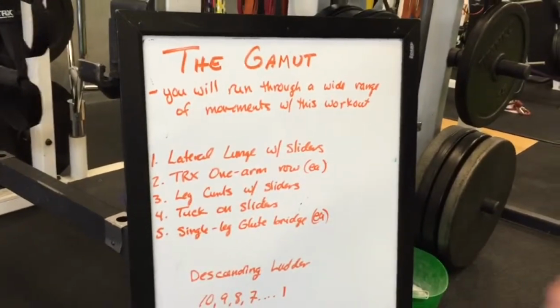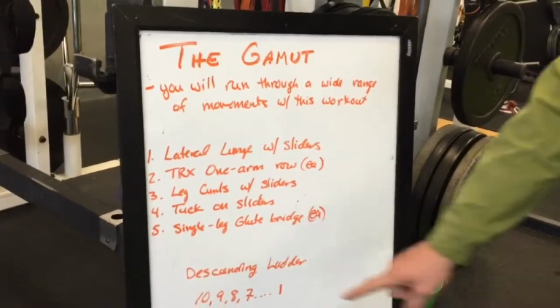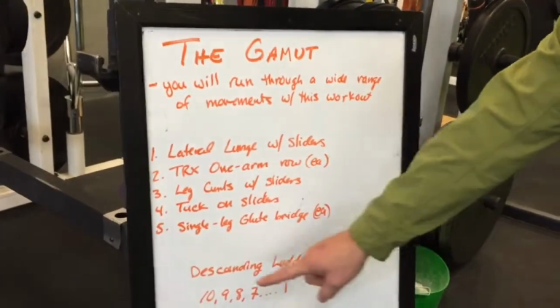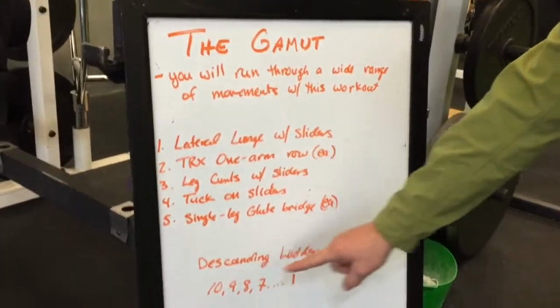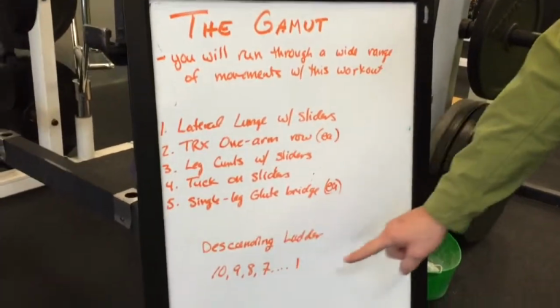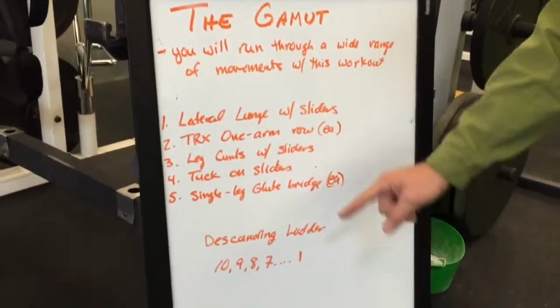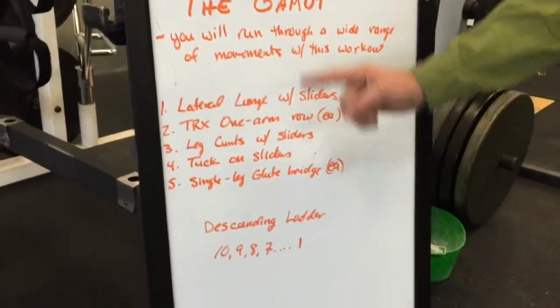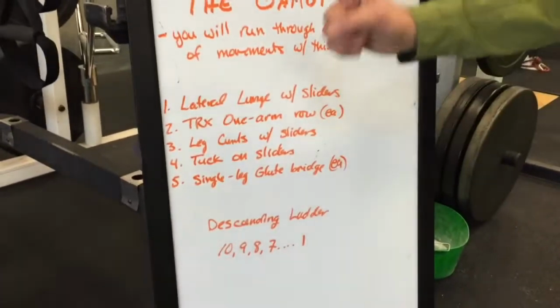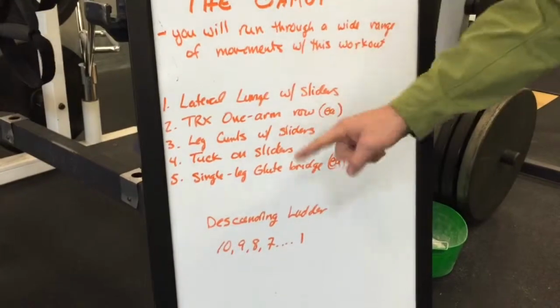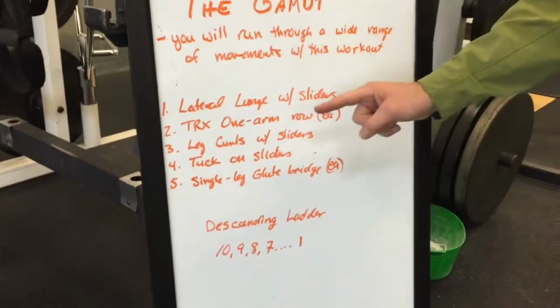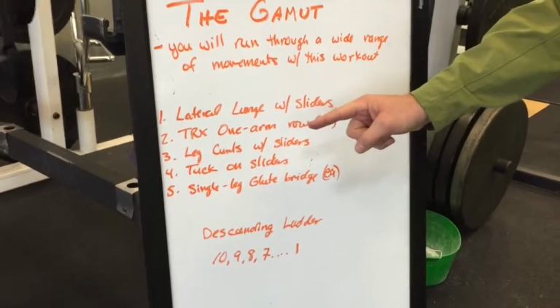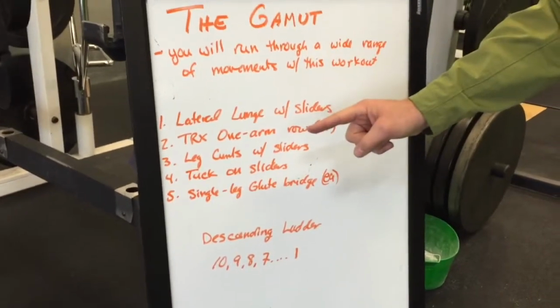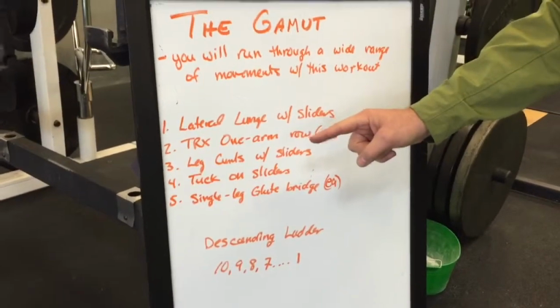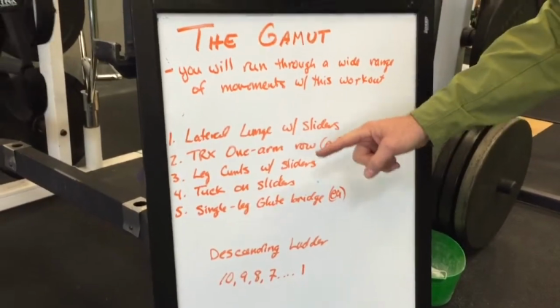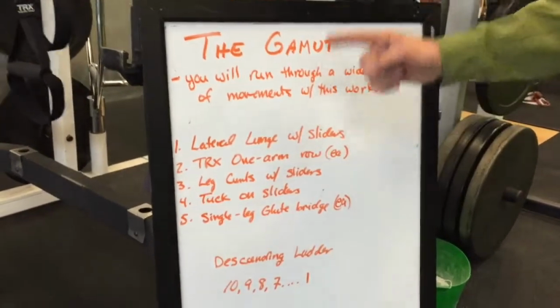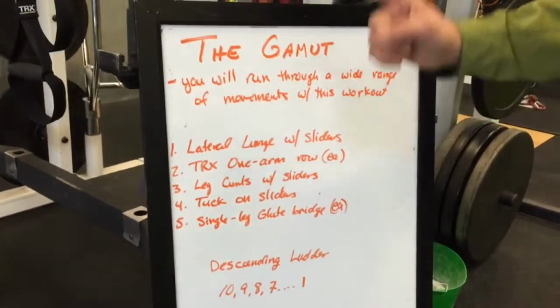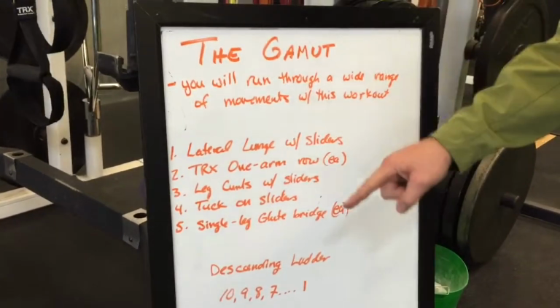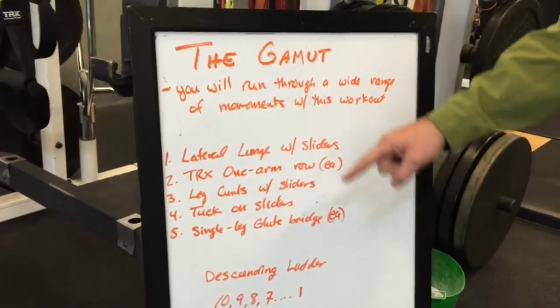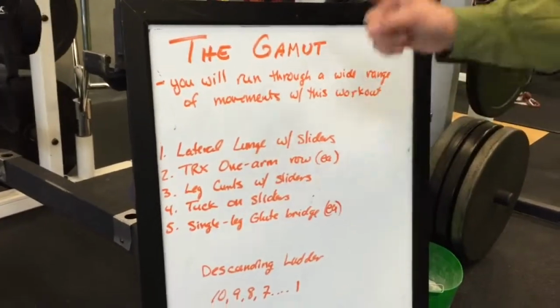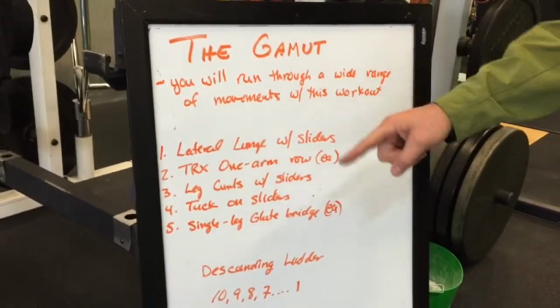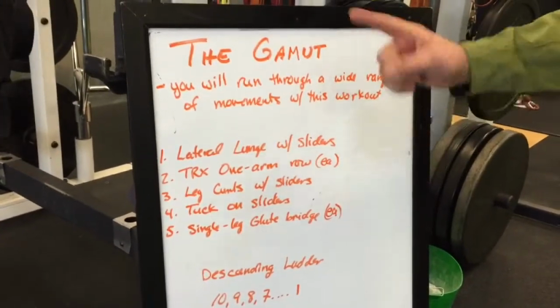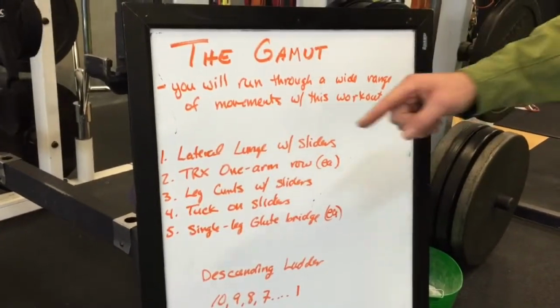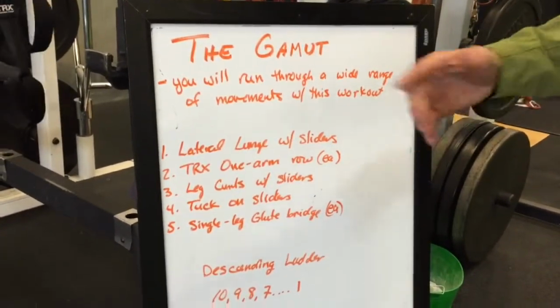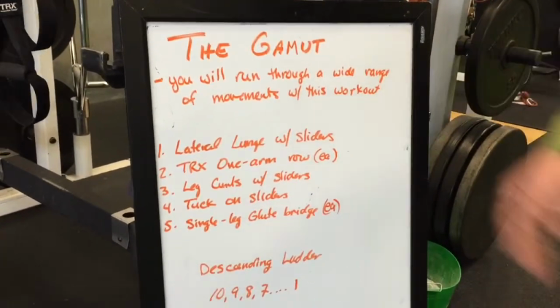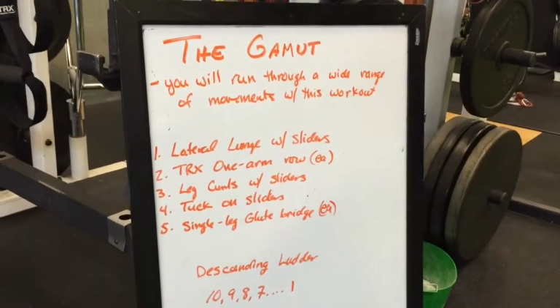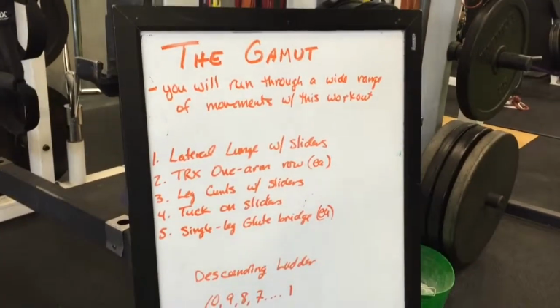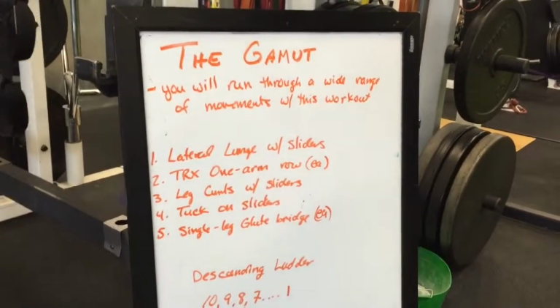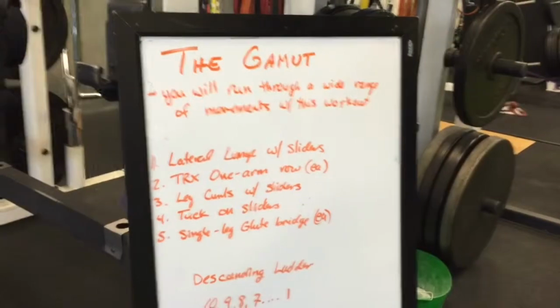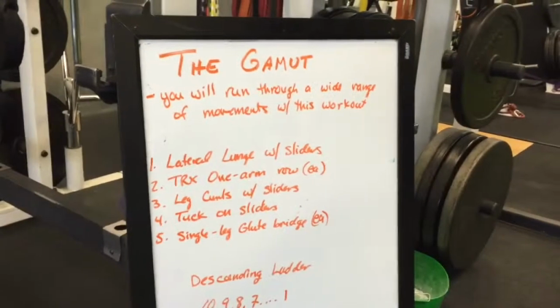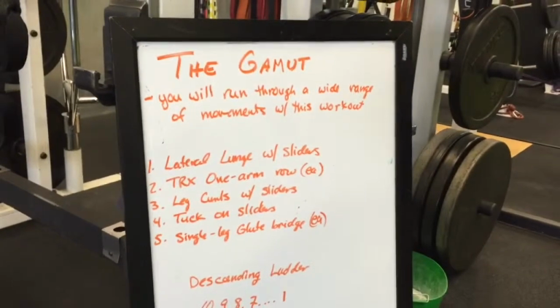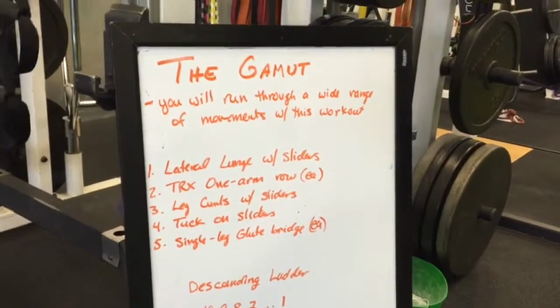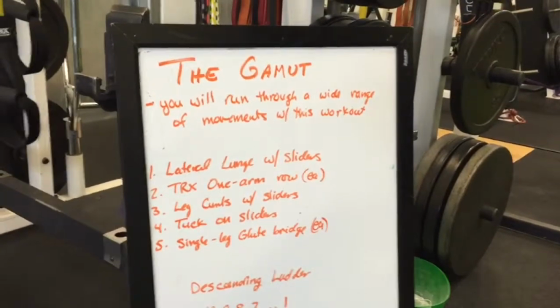This is a descending ladder, so you're going to do 10 reps of each of all five of them, then nine reps, then eight, seven, all the way down to where you finish one rep of each.